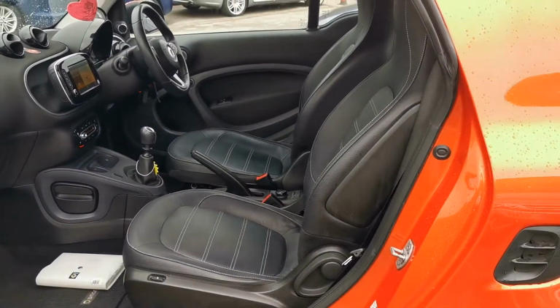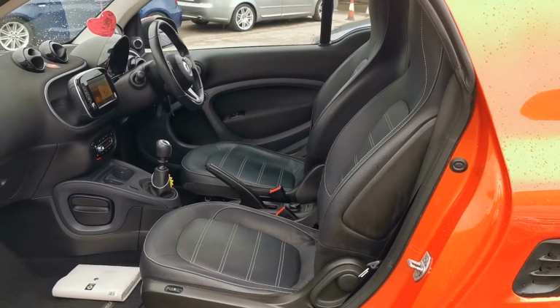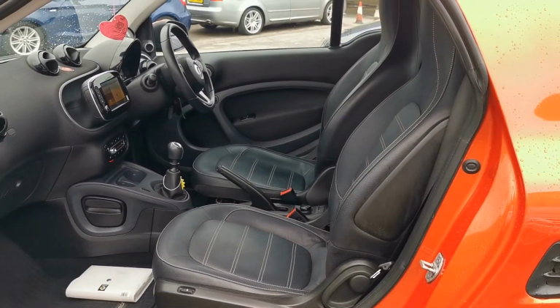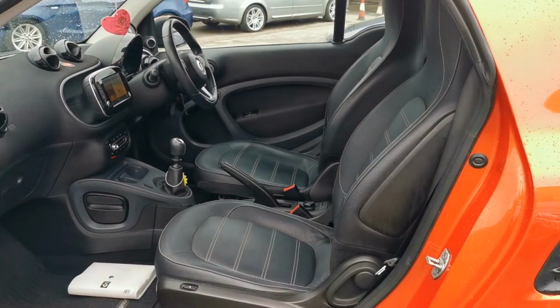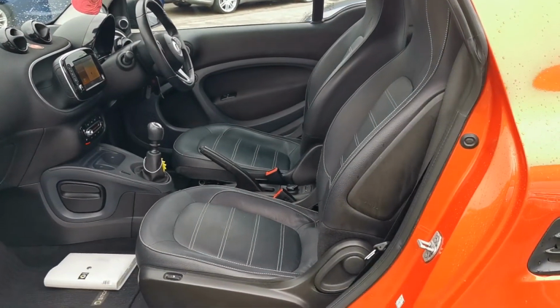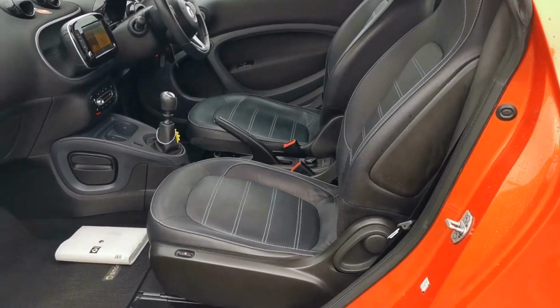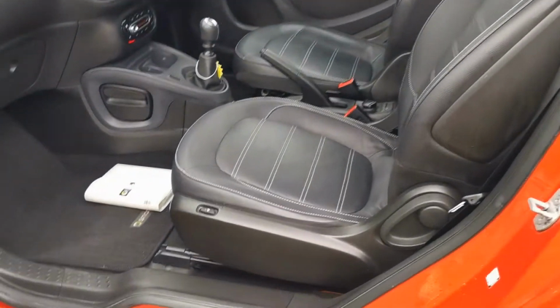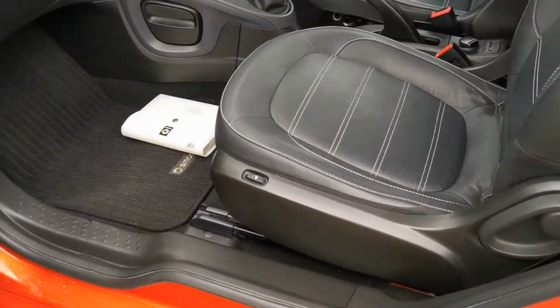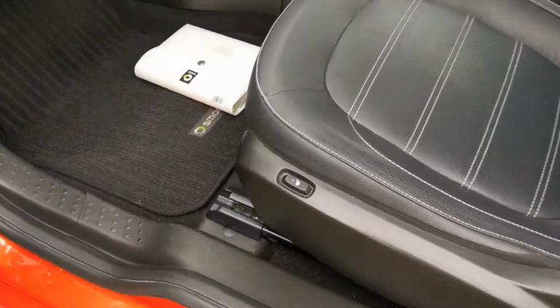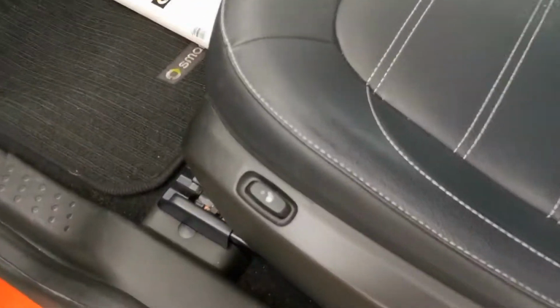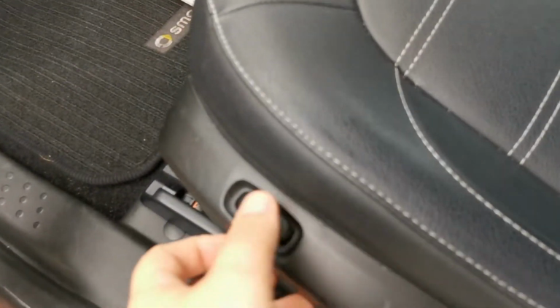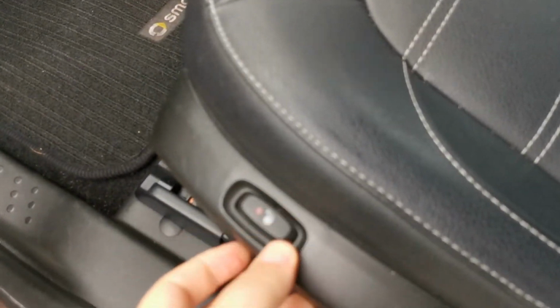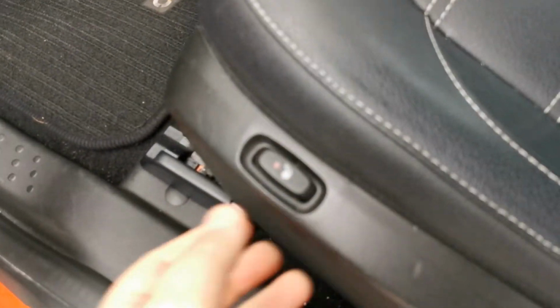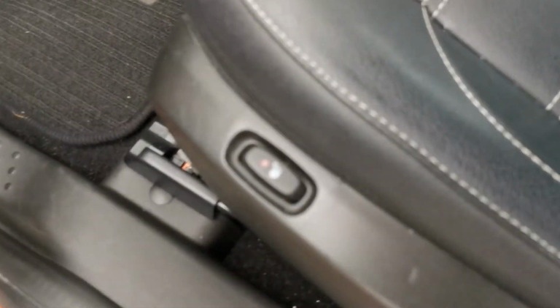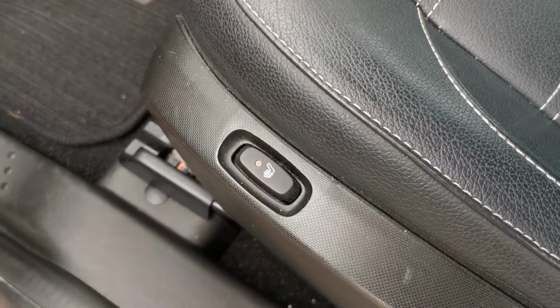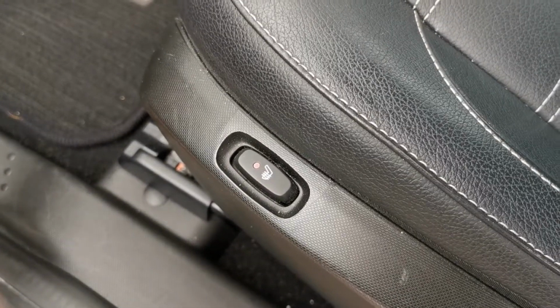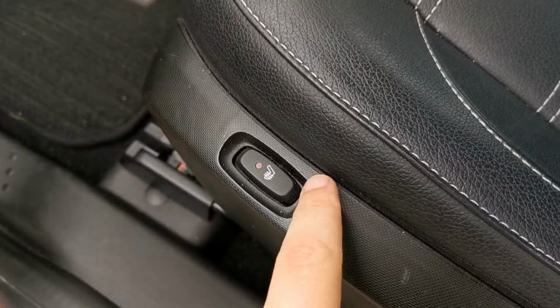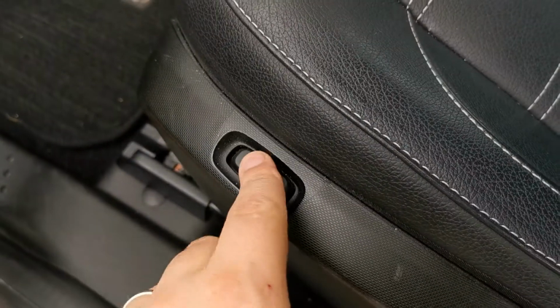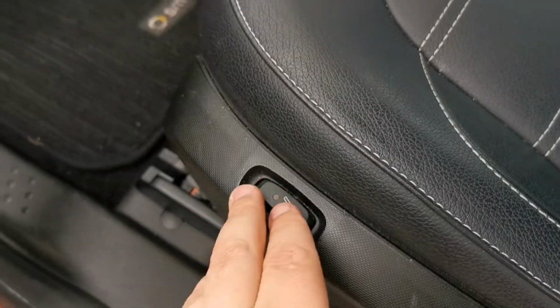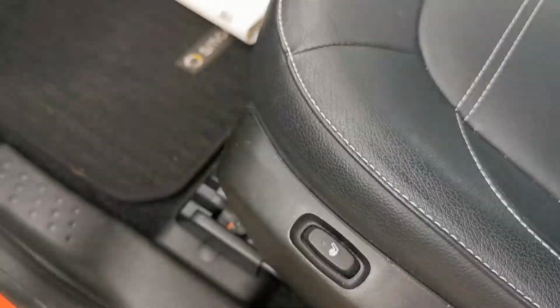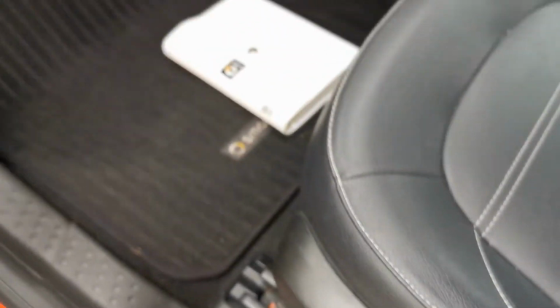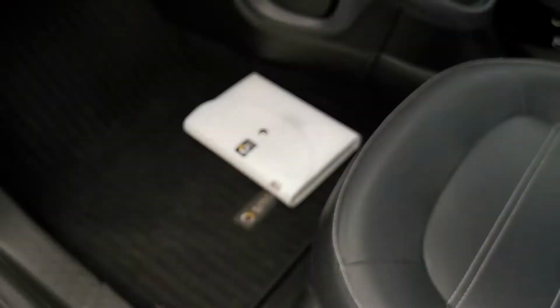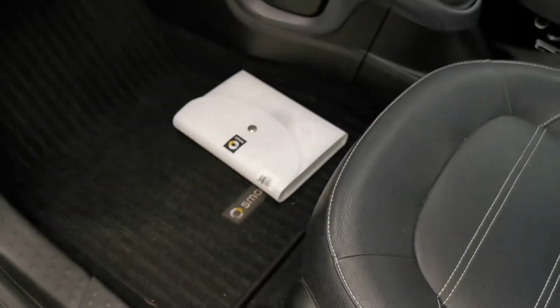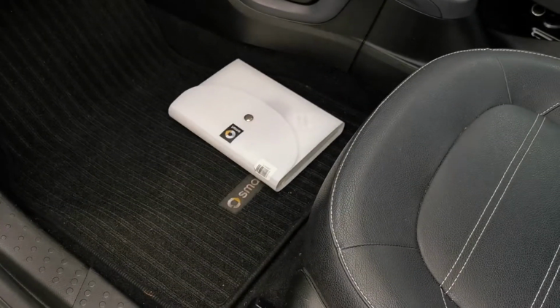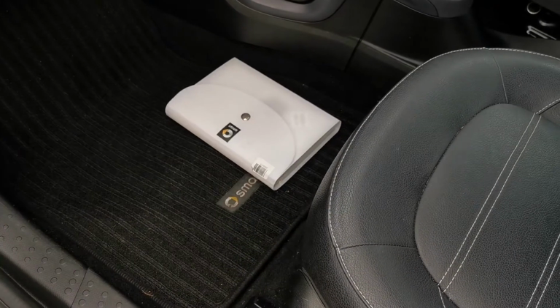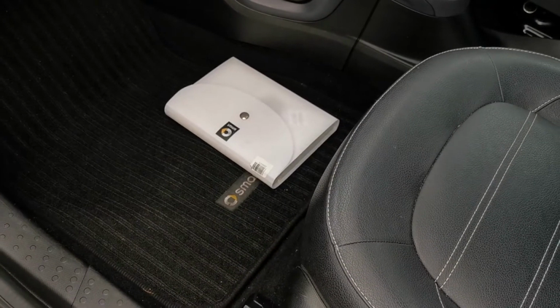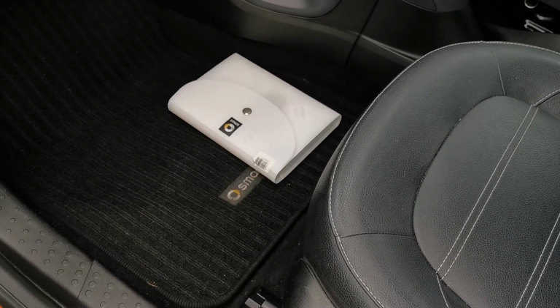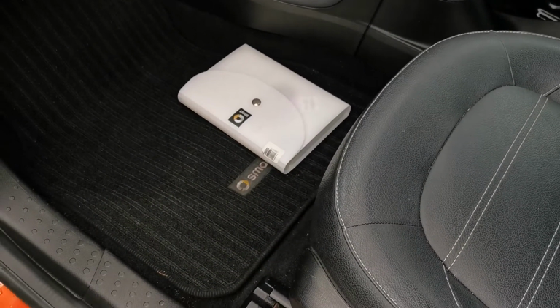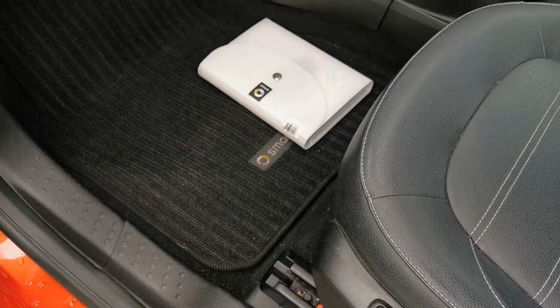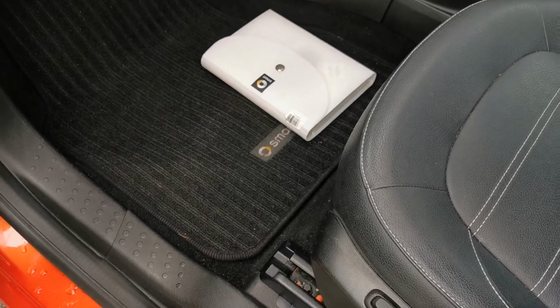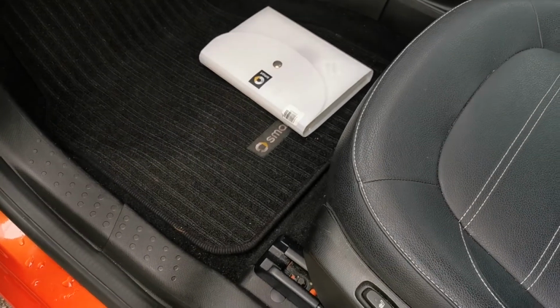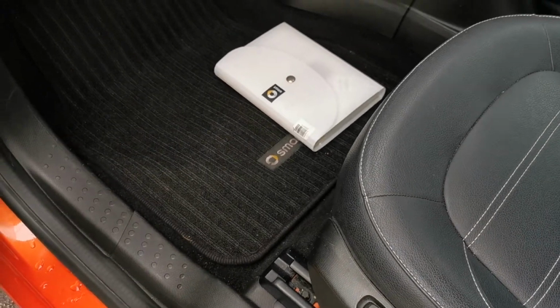So full leather as you can see, in immaculate condition. Heated seats for driver and passenger. Original owners manuals down there — I've included photos of that — and it's got the original floor mats as well.